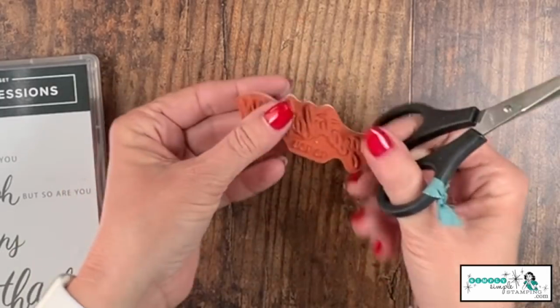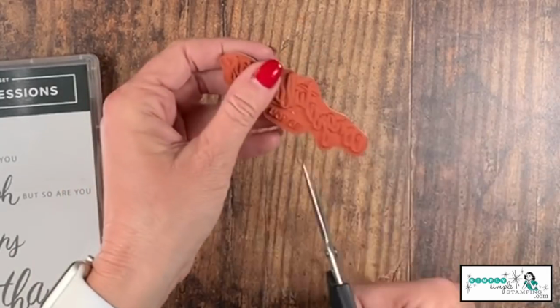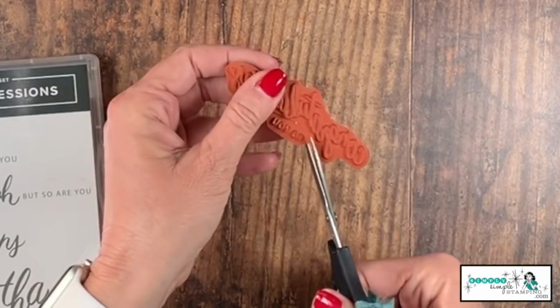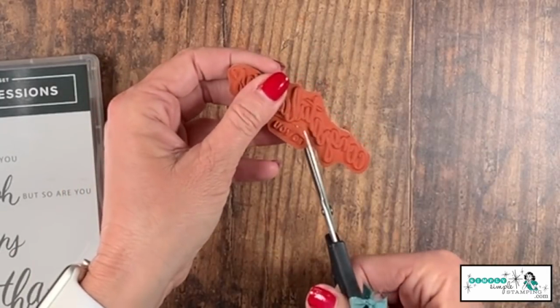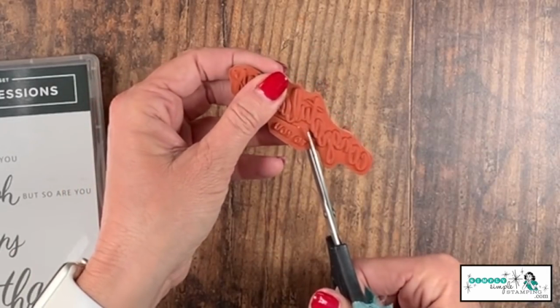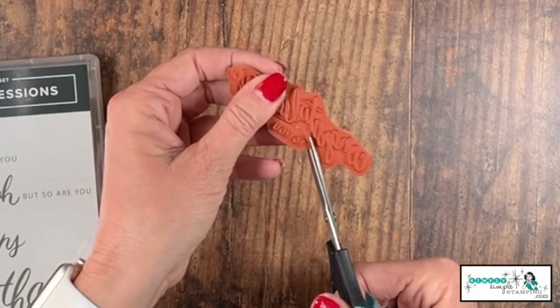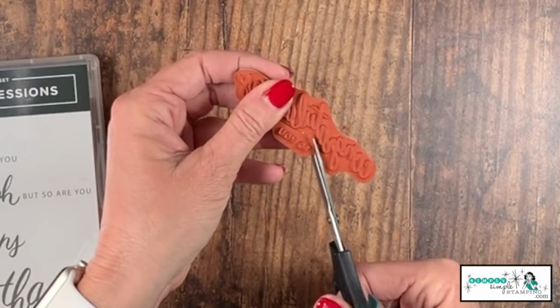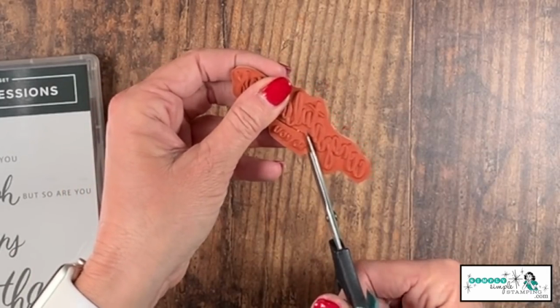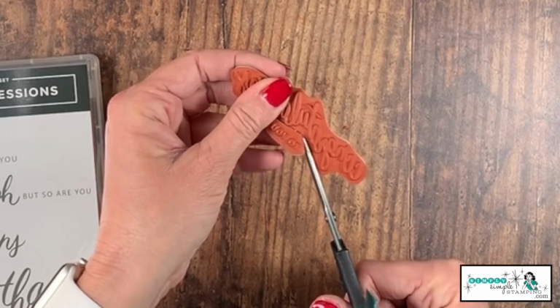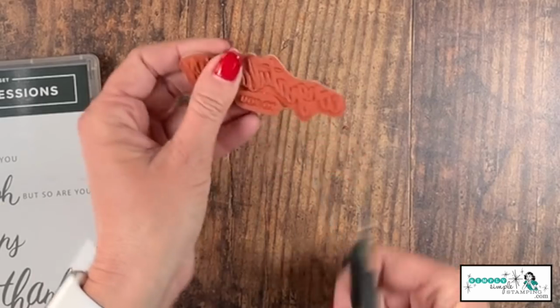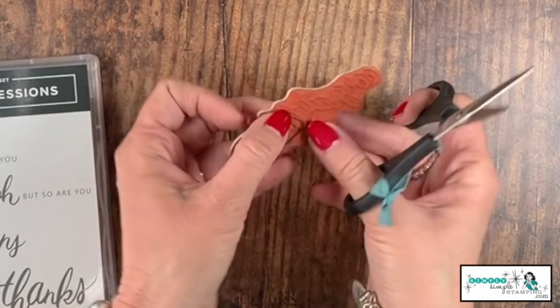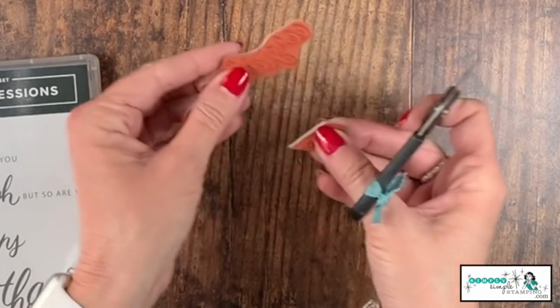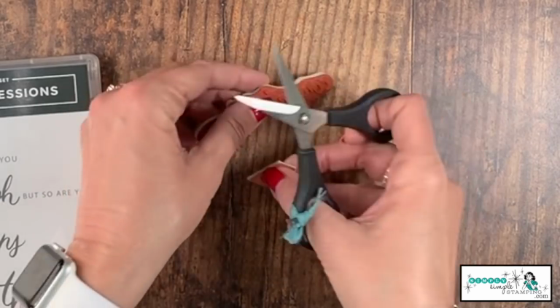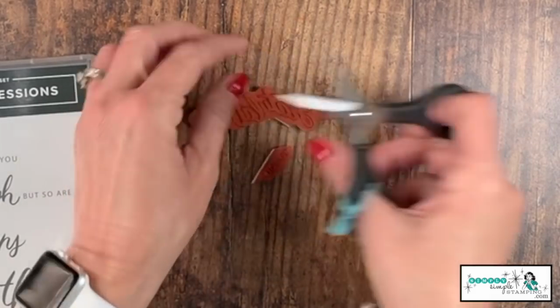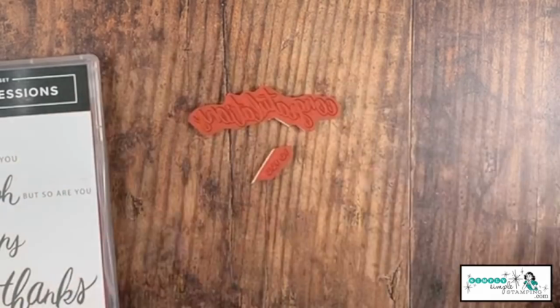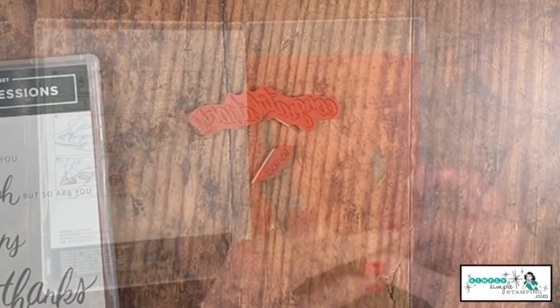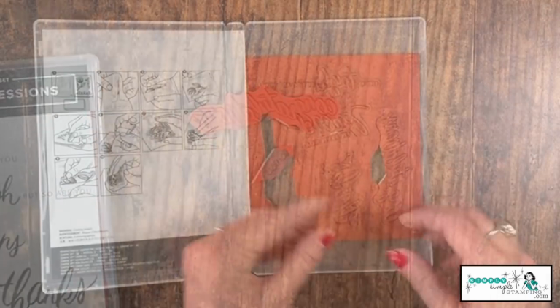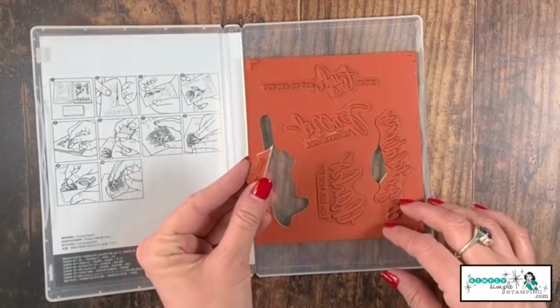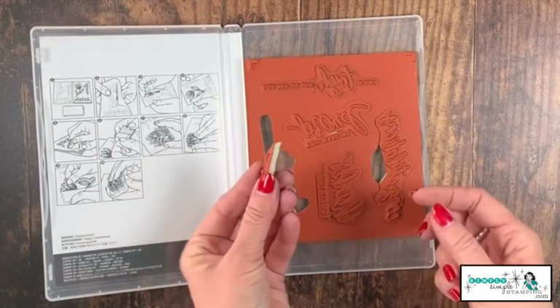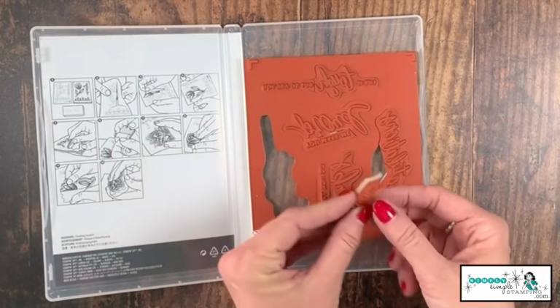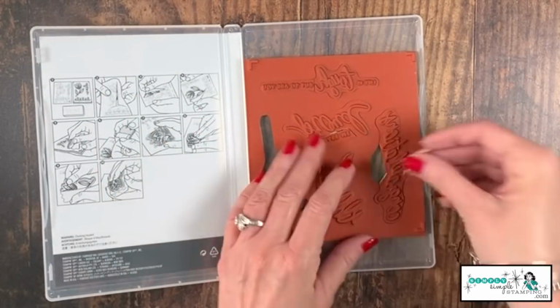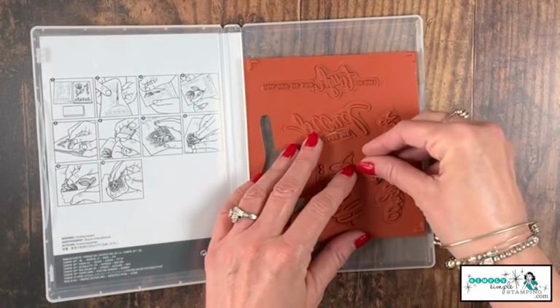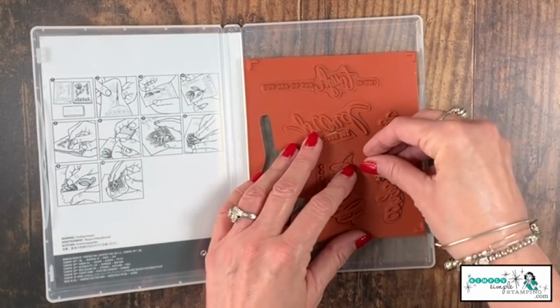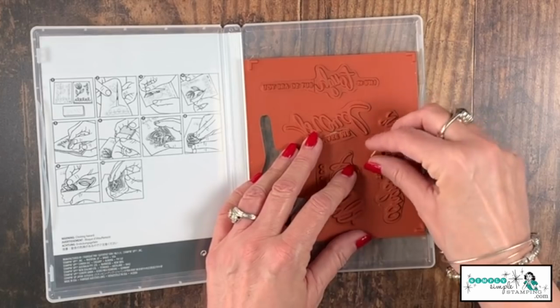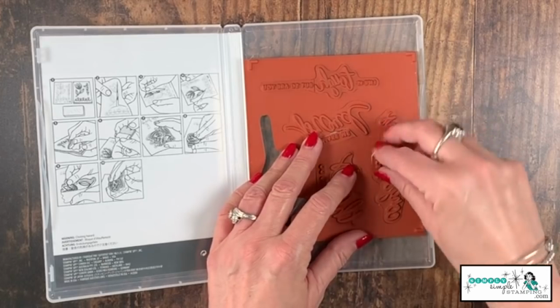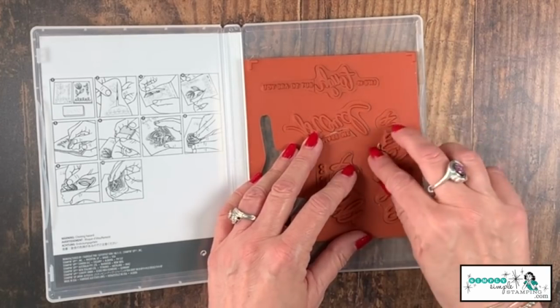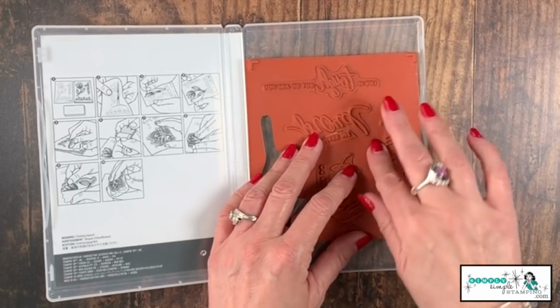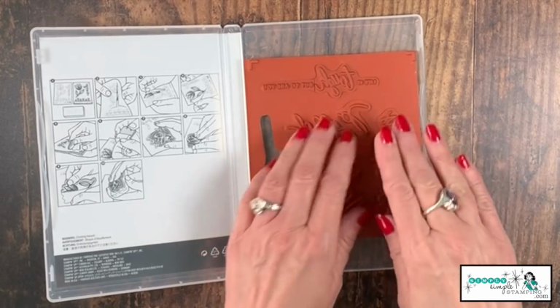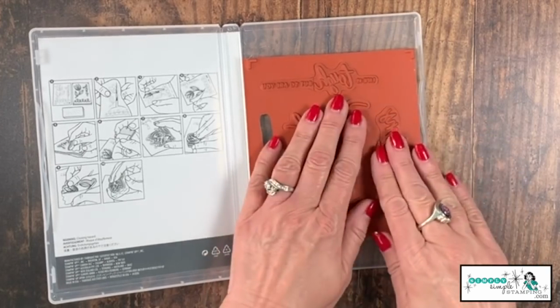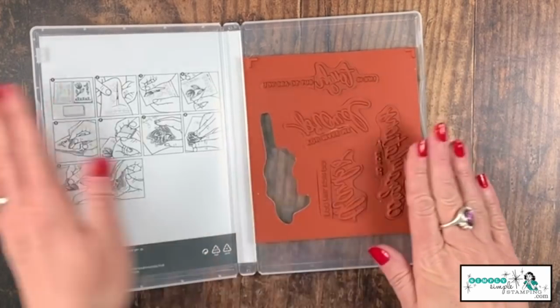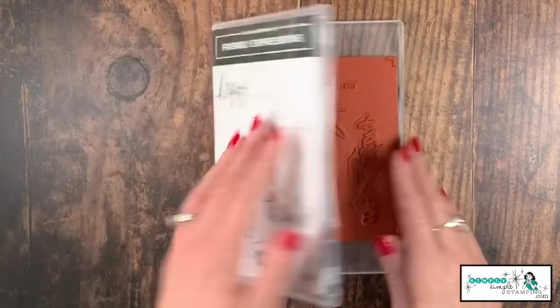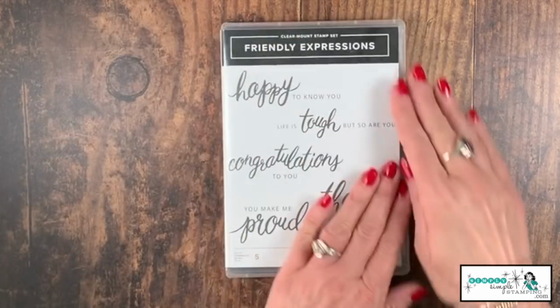My last one is 'congratulations to you.' I think there are many times I would like to say just 'congratulations,' so we'll cut here and here — and there we go. You can see the pieces will now just fit right back into your stamp case.